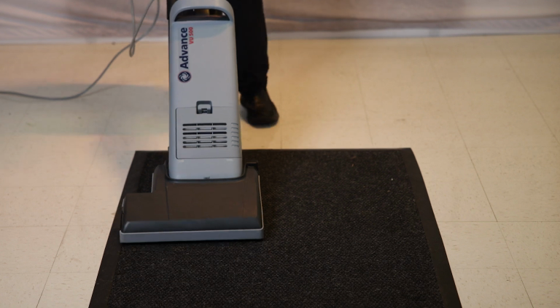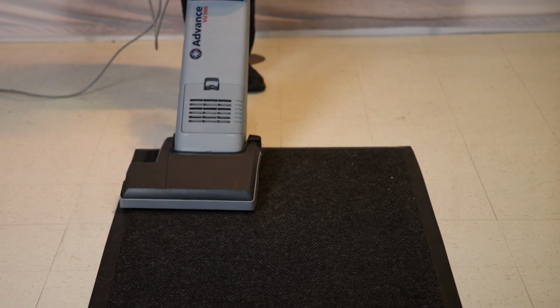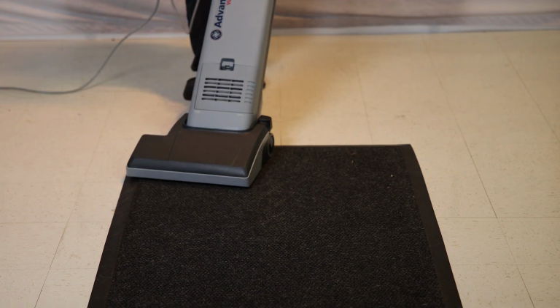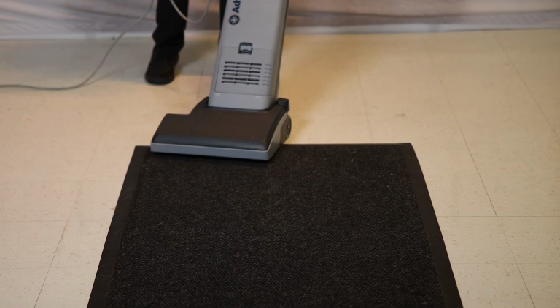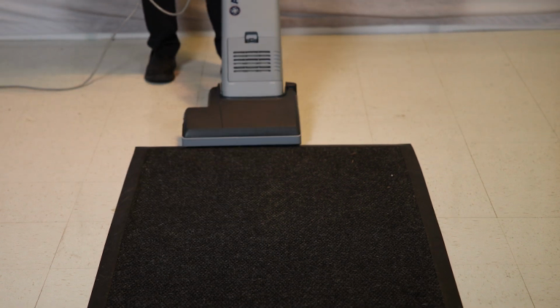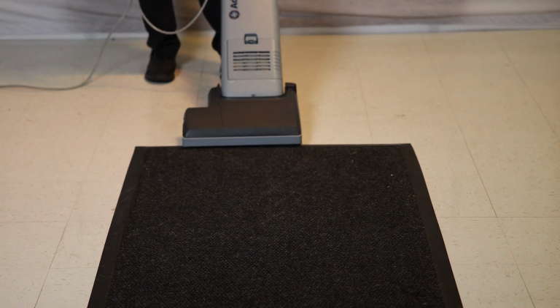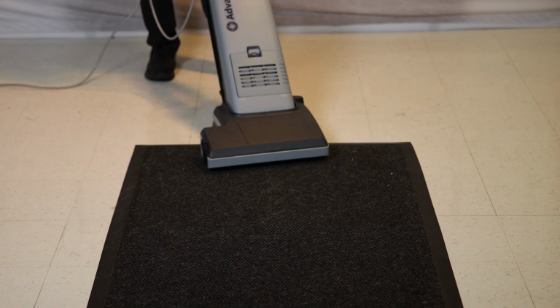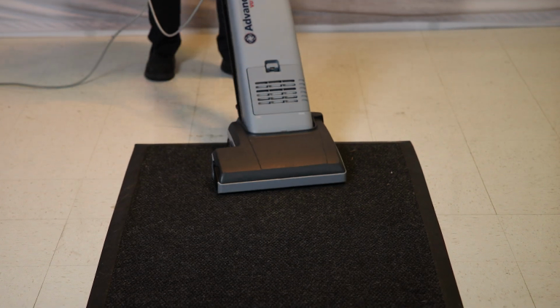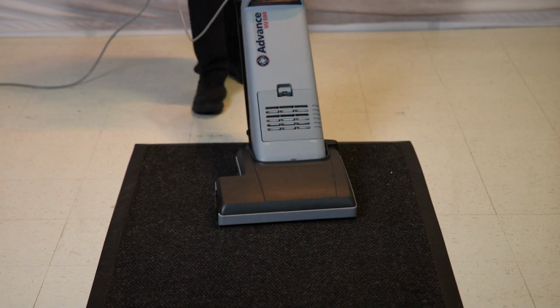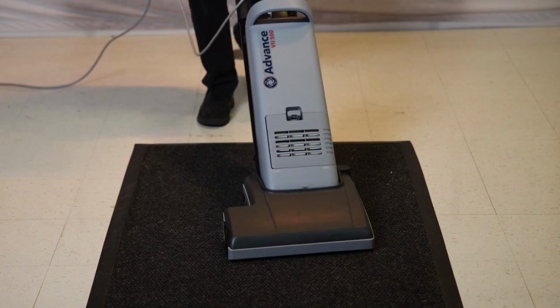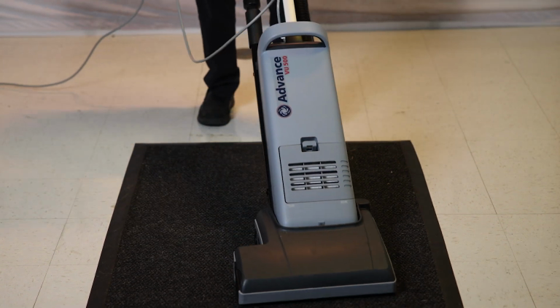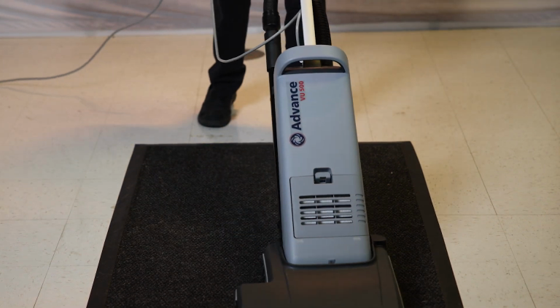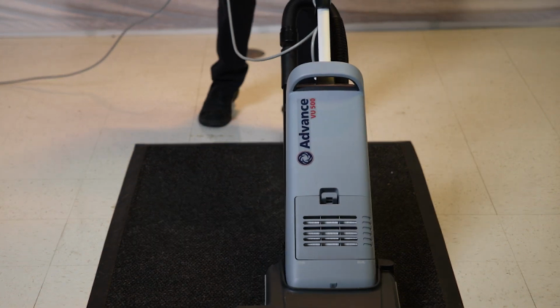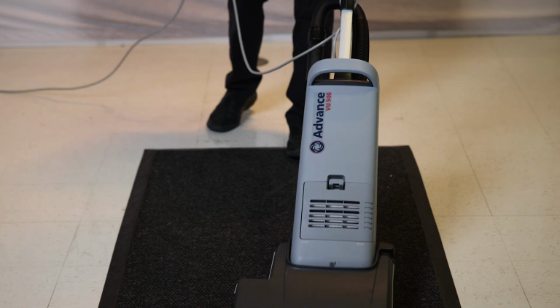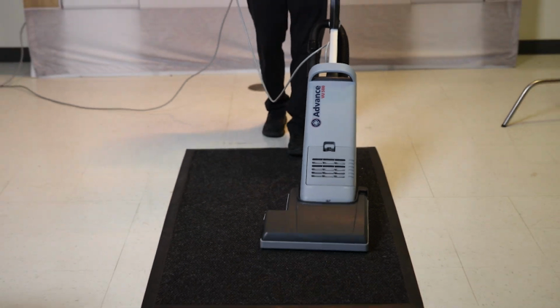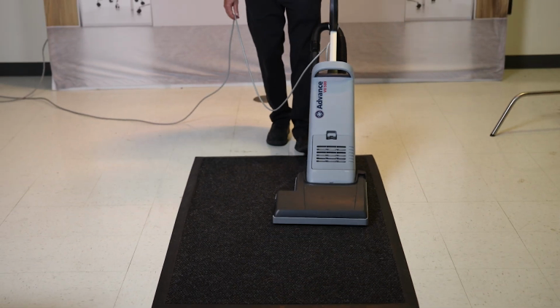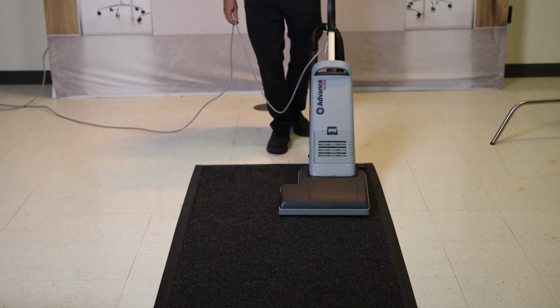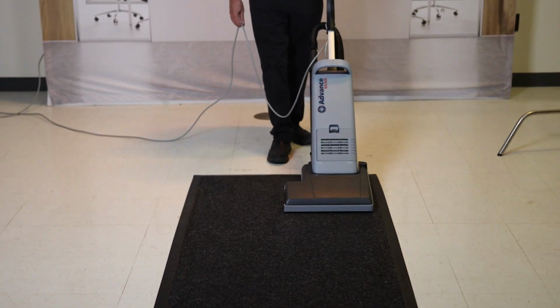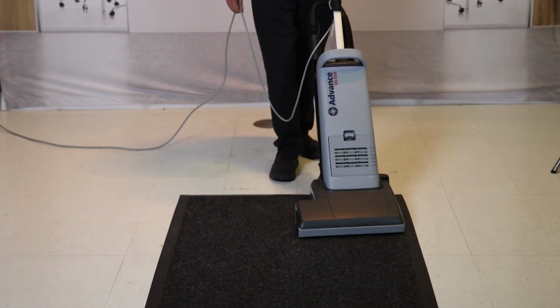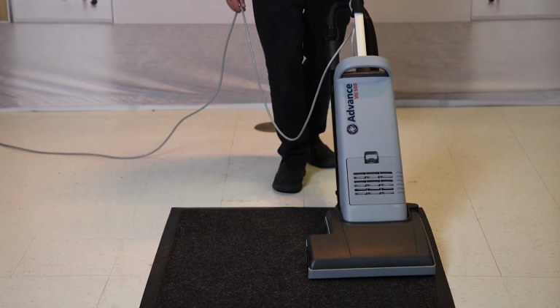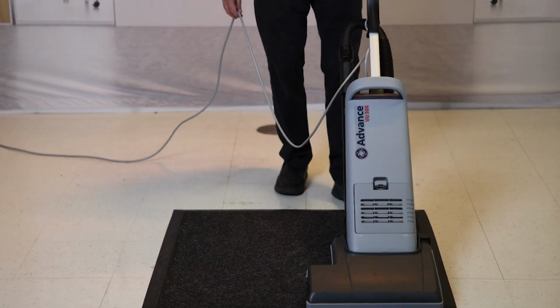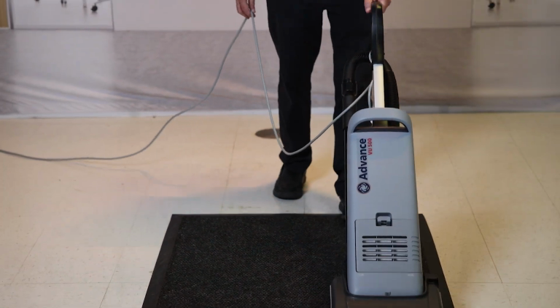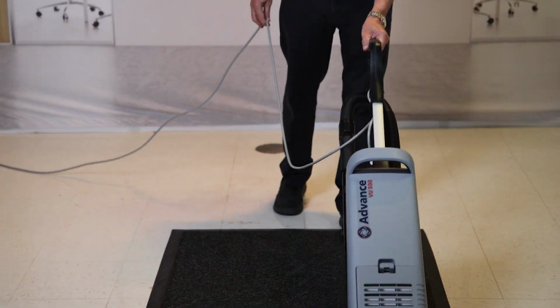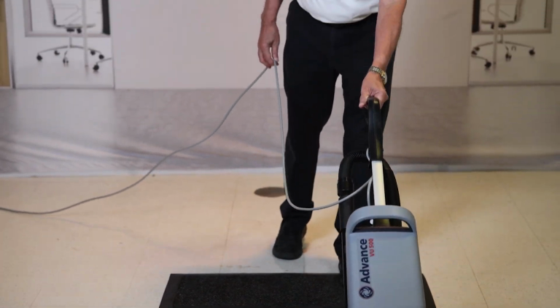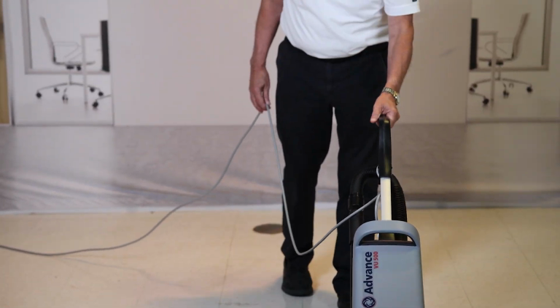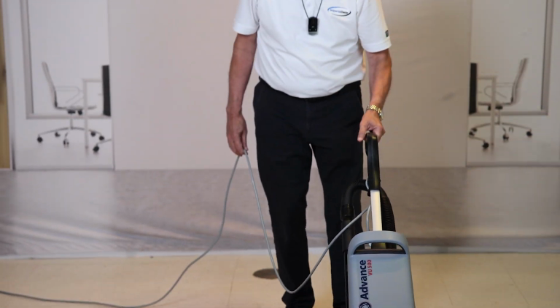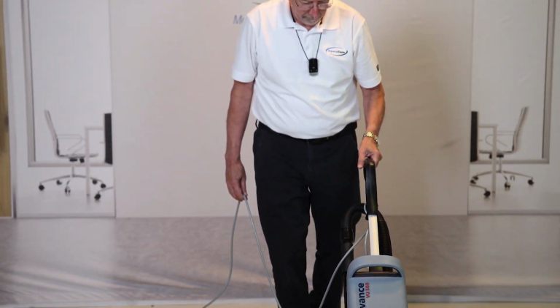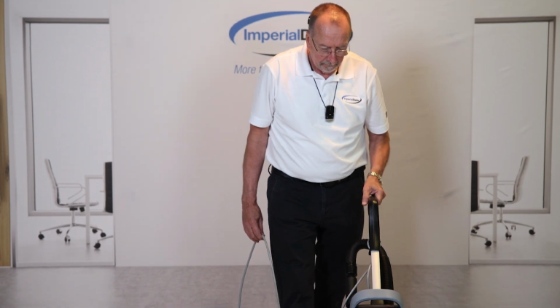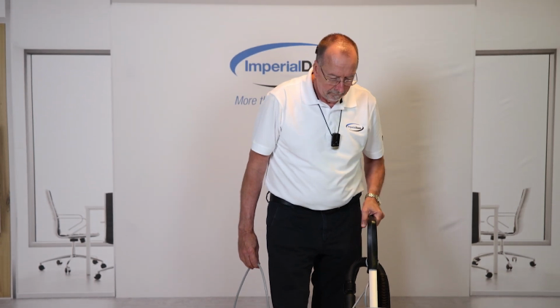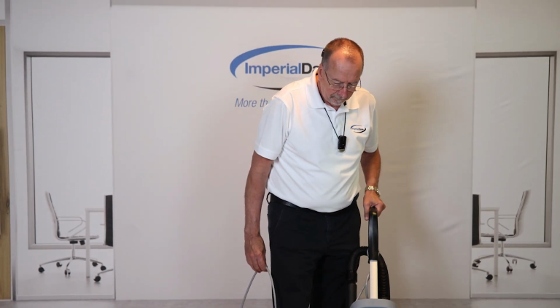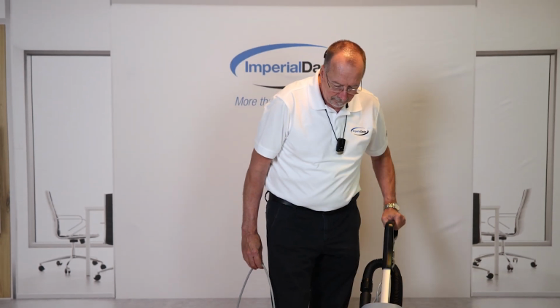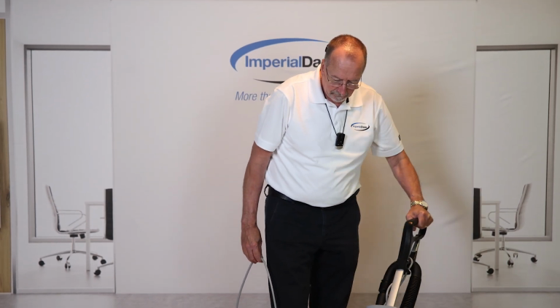They can even trap odors. Use a HEPA filter to make sure that the smallest of particles are removed from the air. Interested in improving your indoor air quality? Contact Imperial Day today.